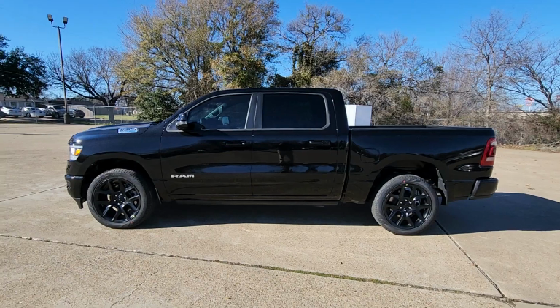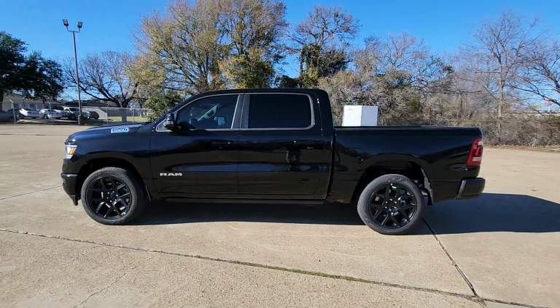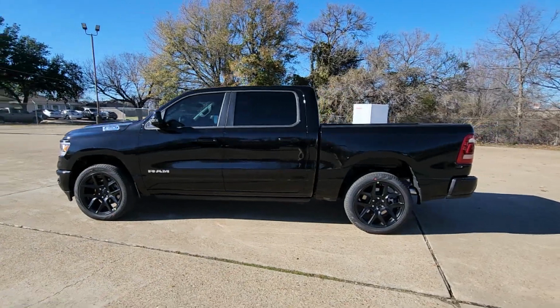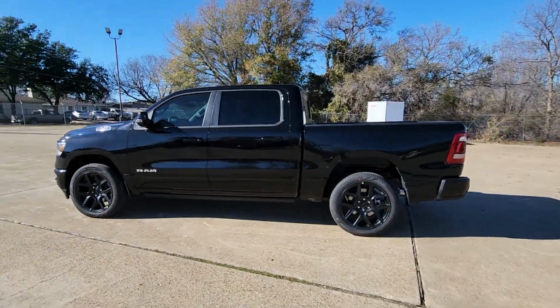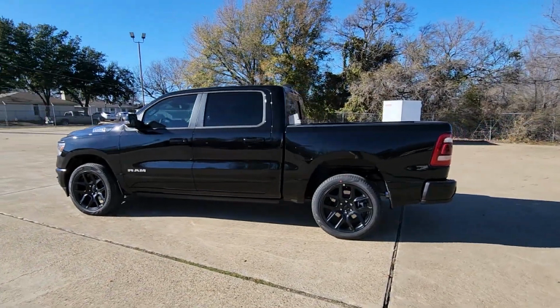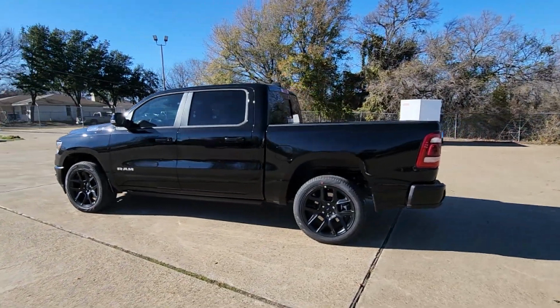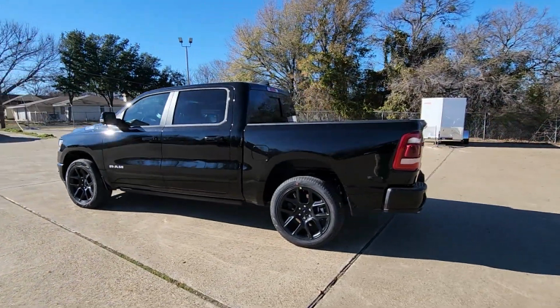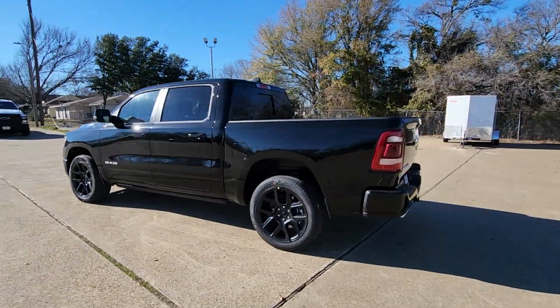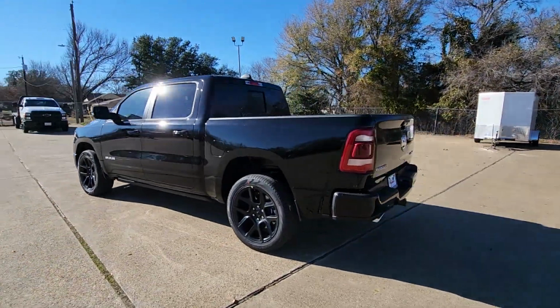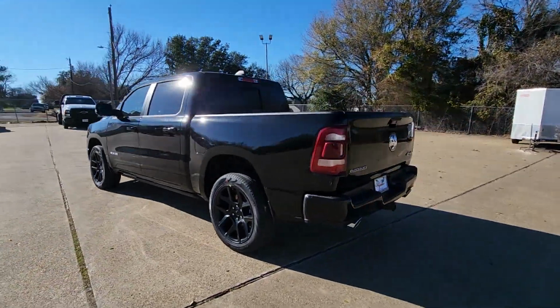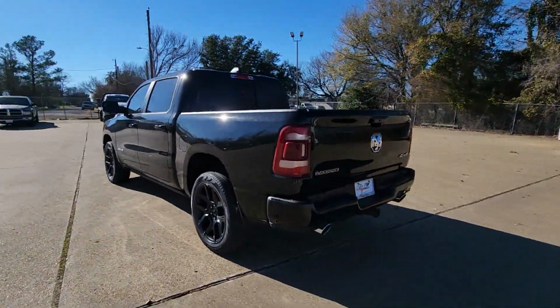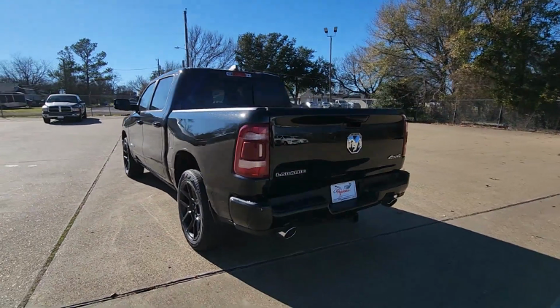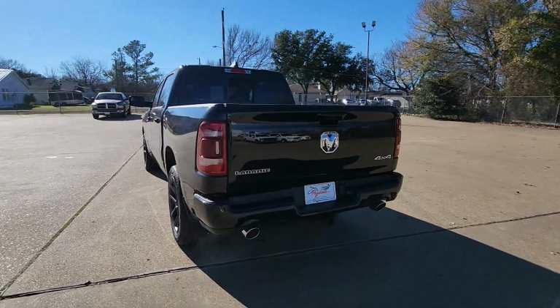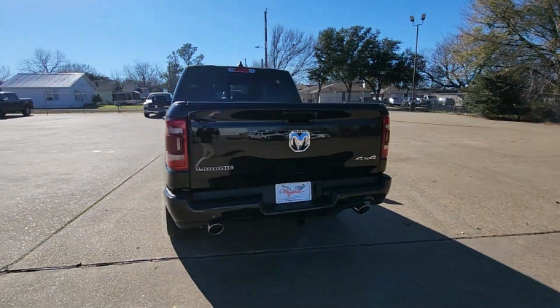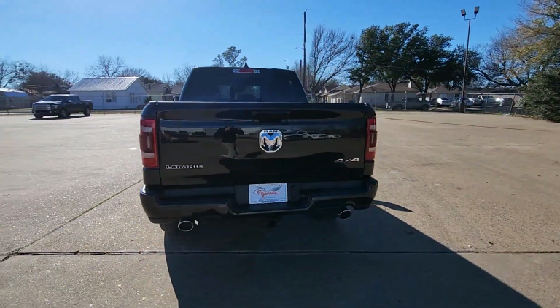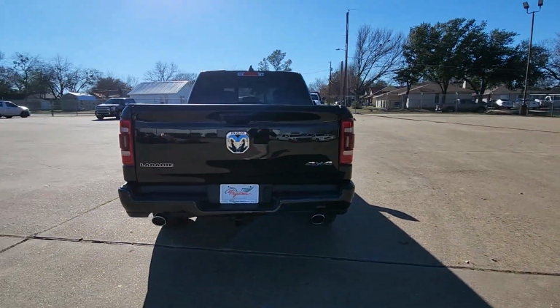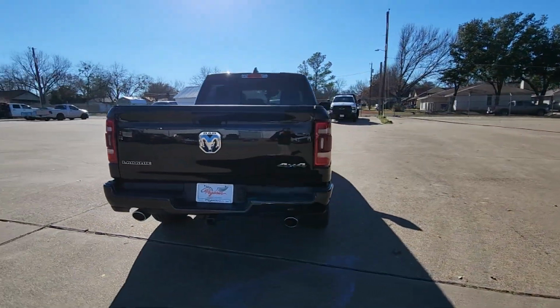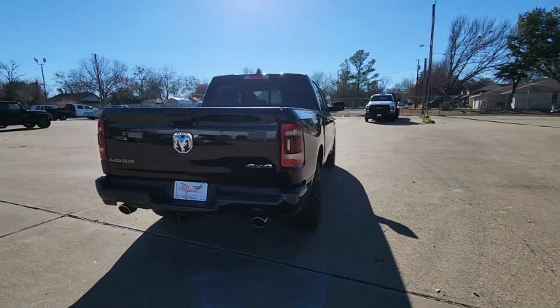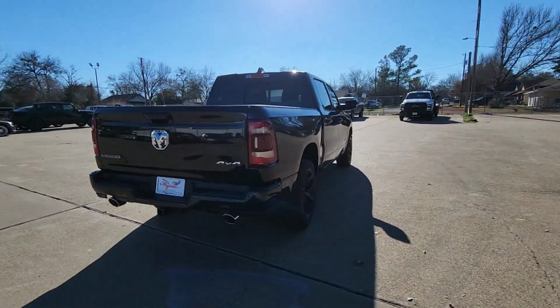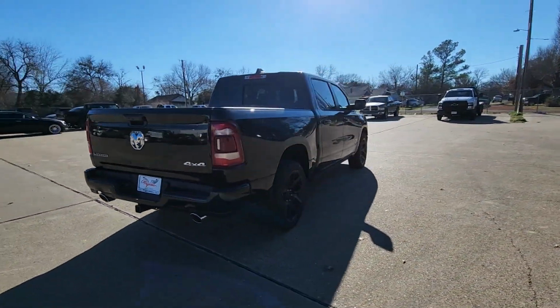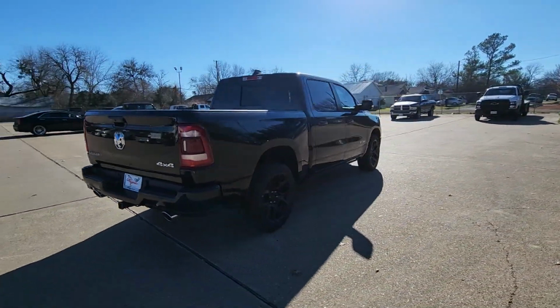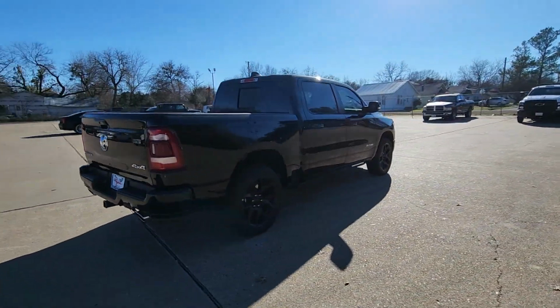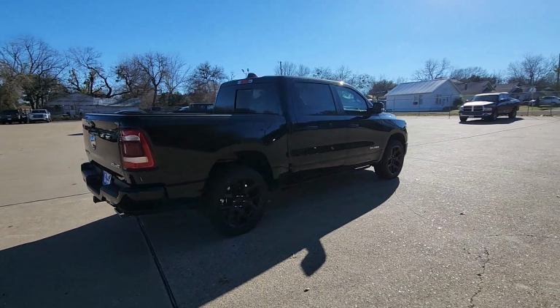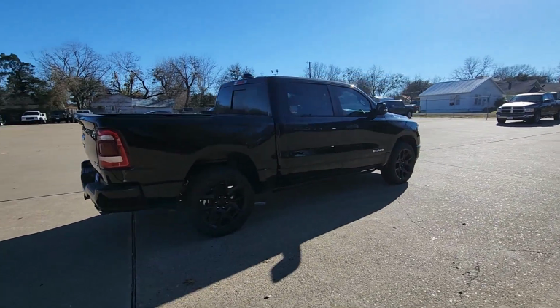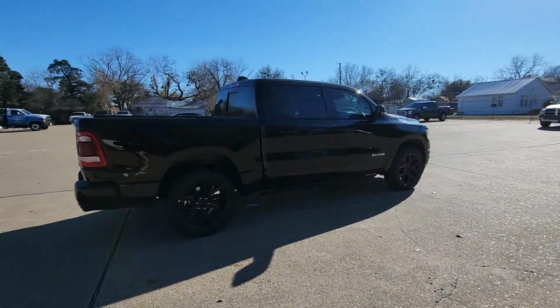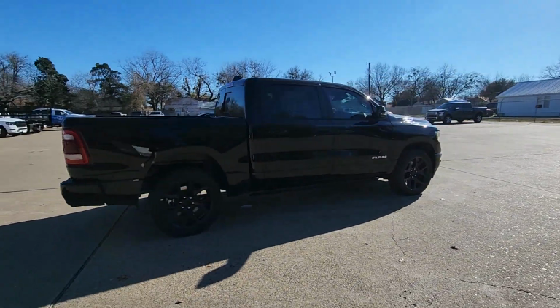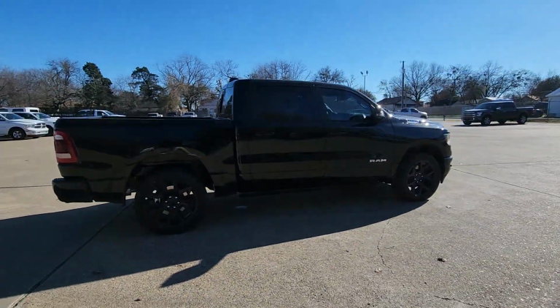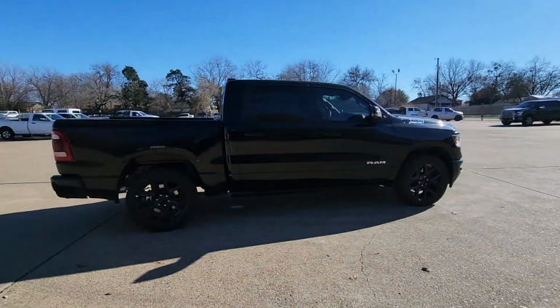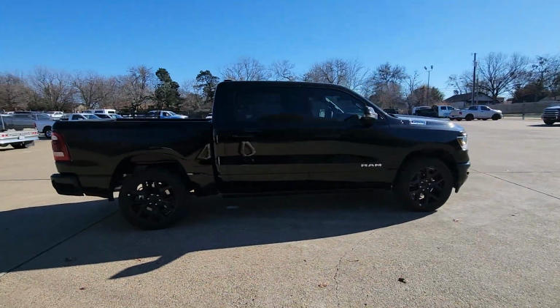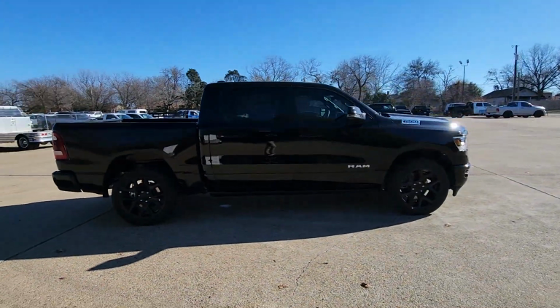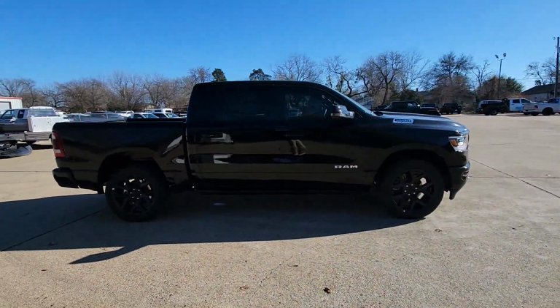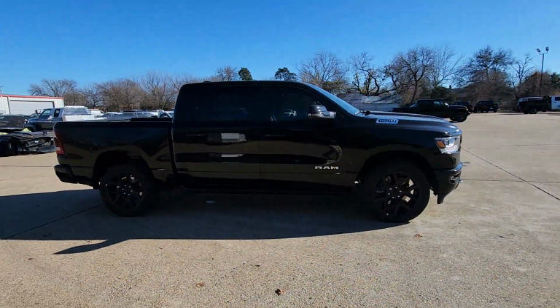Take a moment to check out the 2024 Ram 1500. The Ram 1500 strikes the perfect balance between tough strength and passenger comfort. Its fuel efficiency, impressive towing capacity, and safety features make it your go-to vehicle.